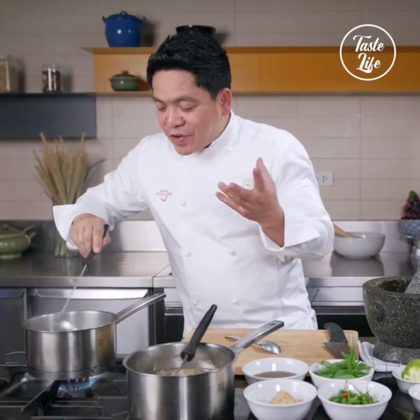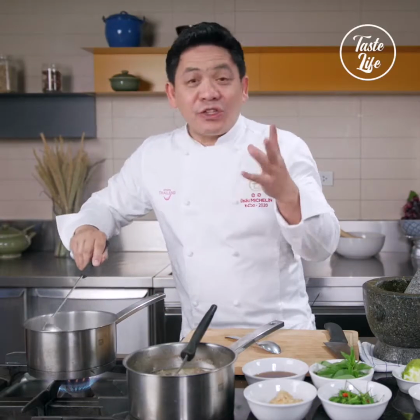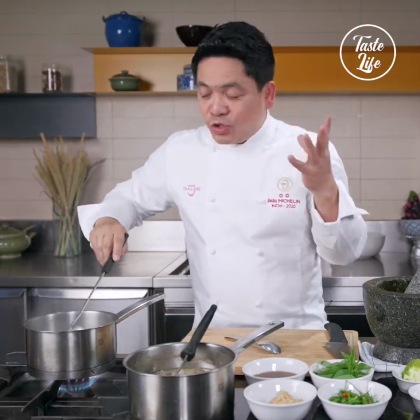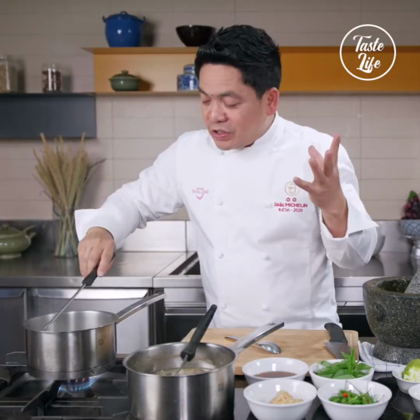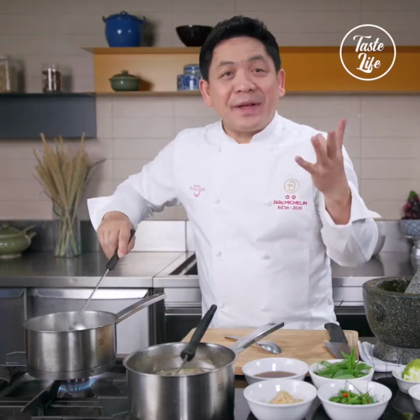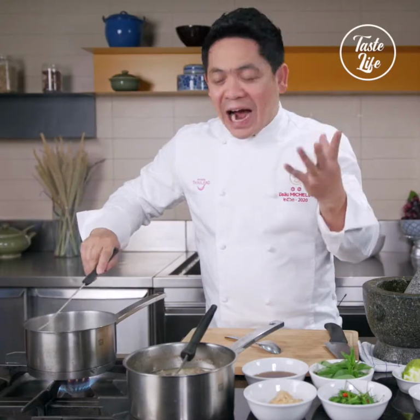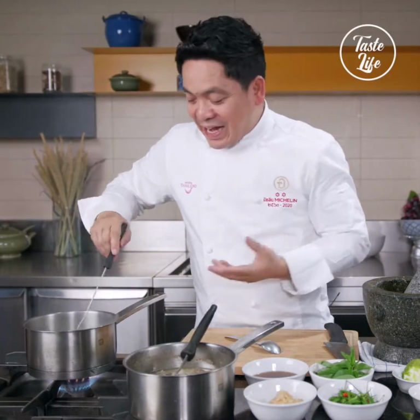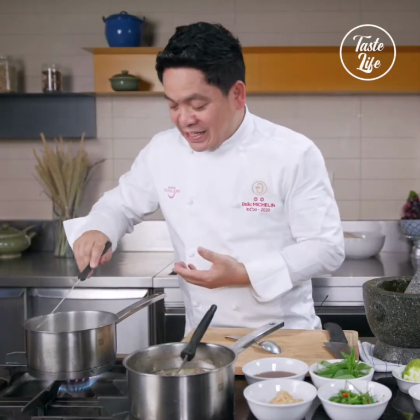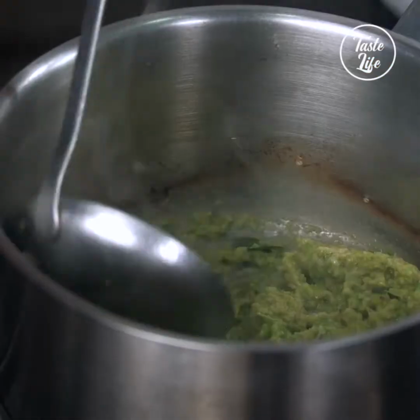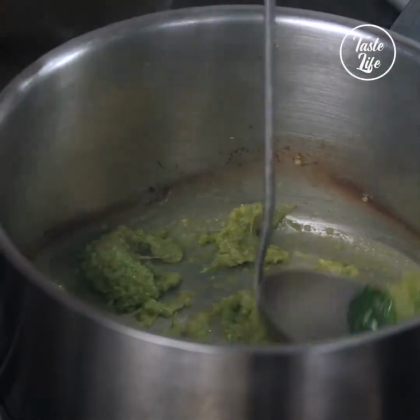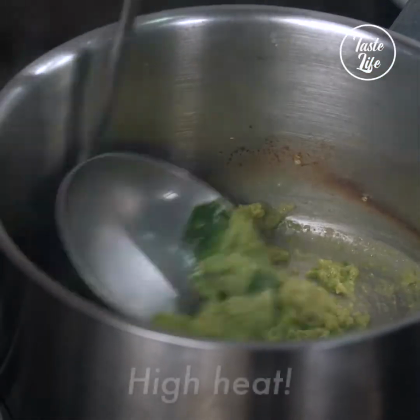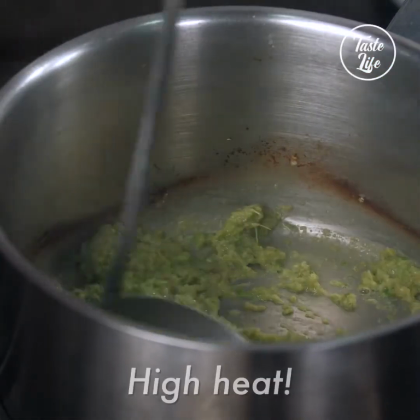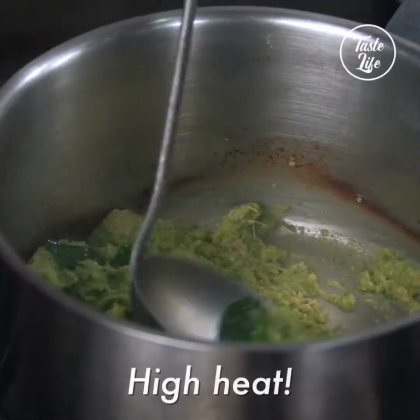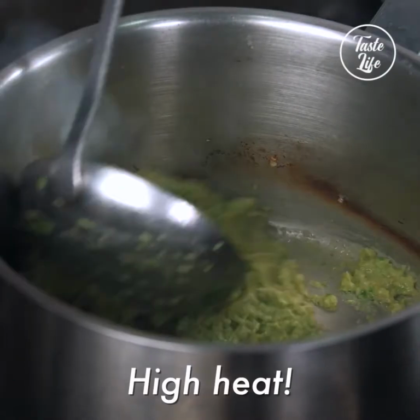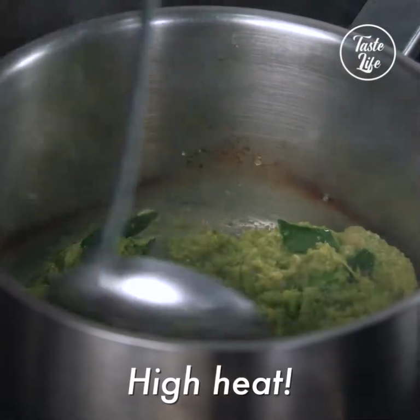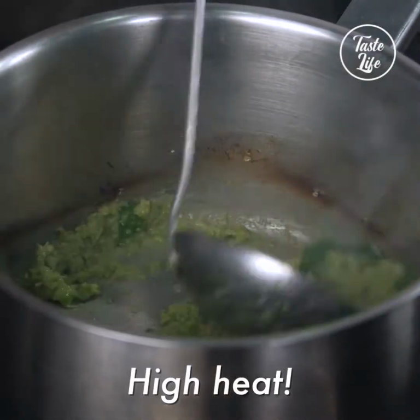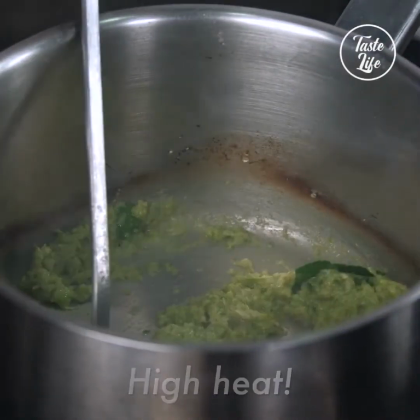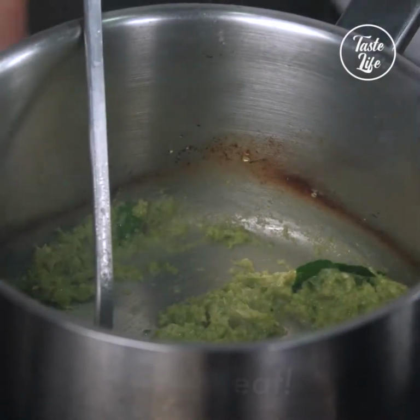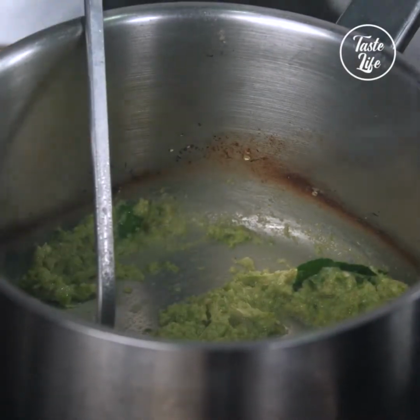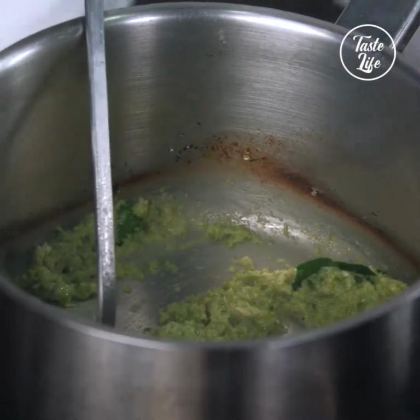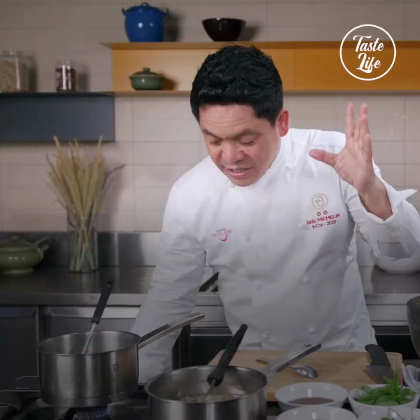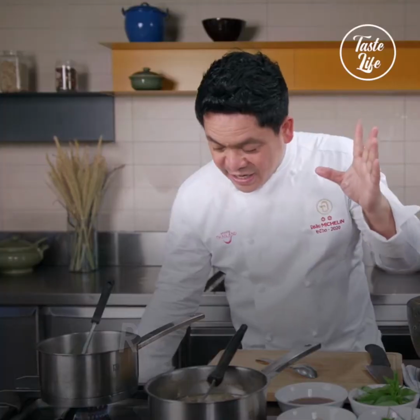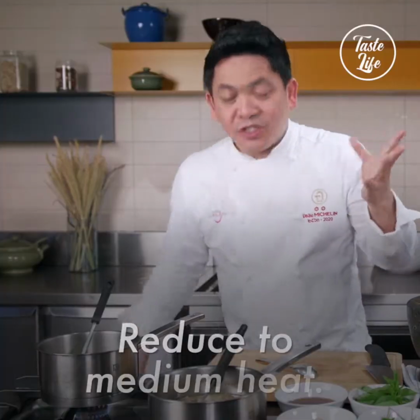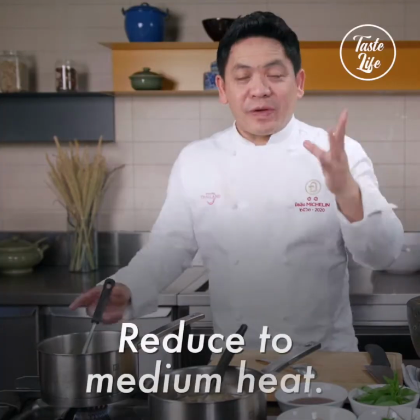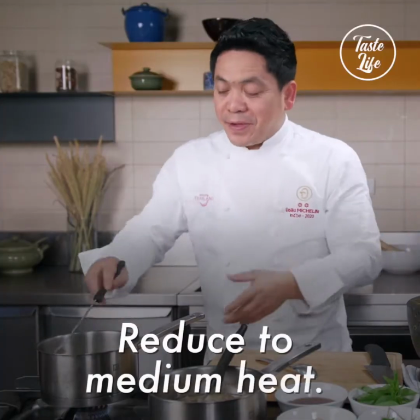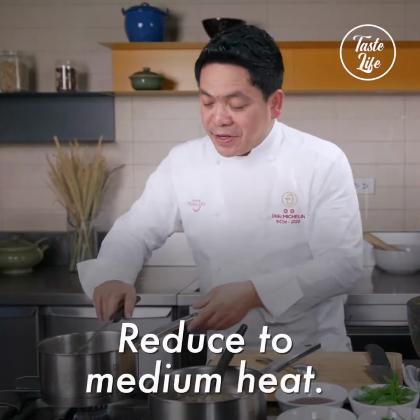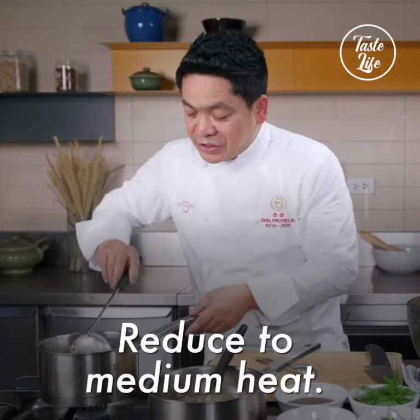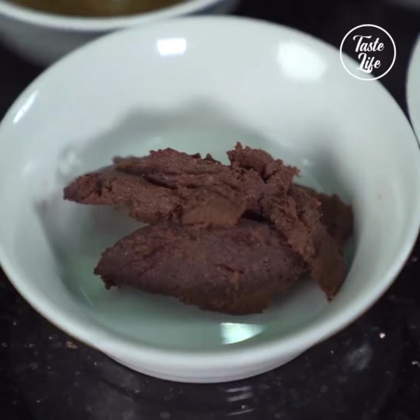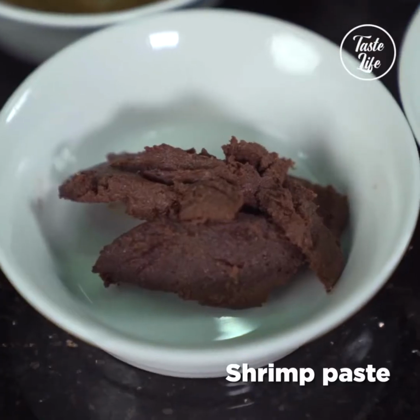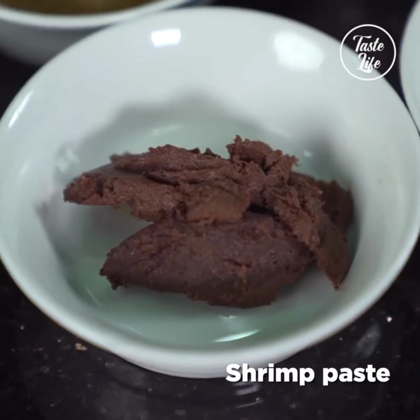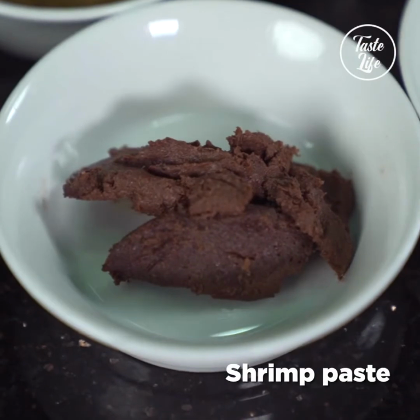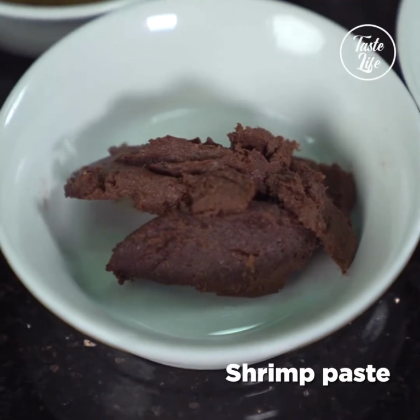First, I recommend you use a bit high heat to get the flavors. And then you just turn the heat down to medium. Then add the shrimp paste.